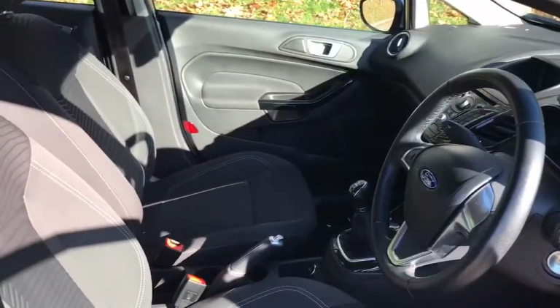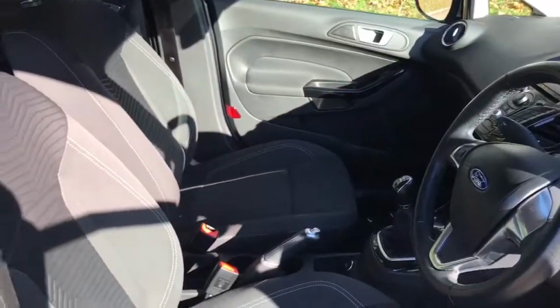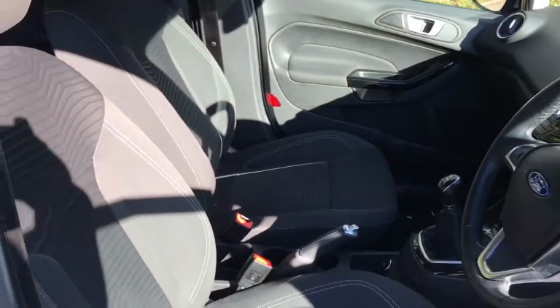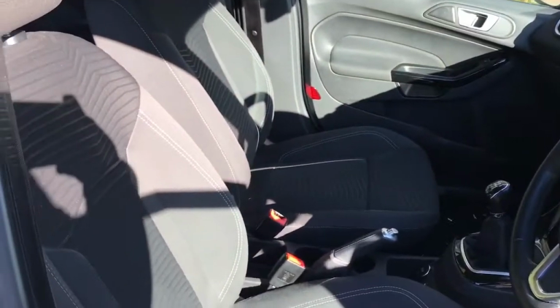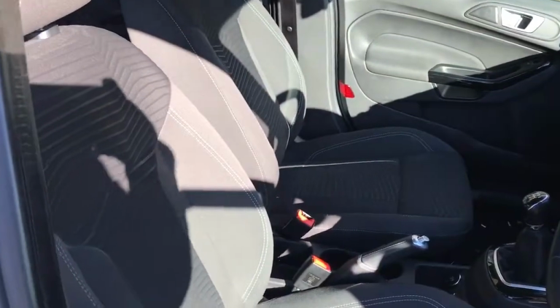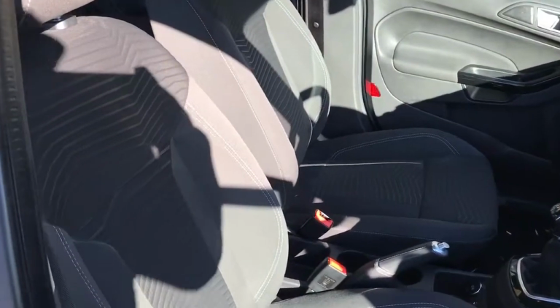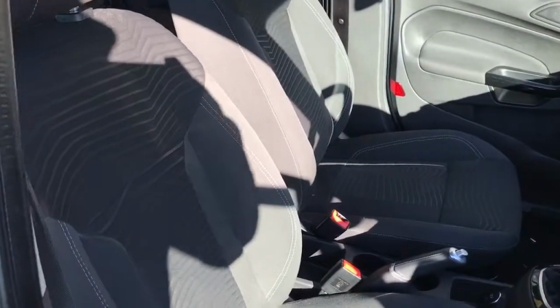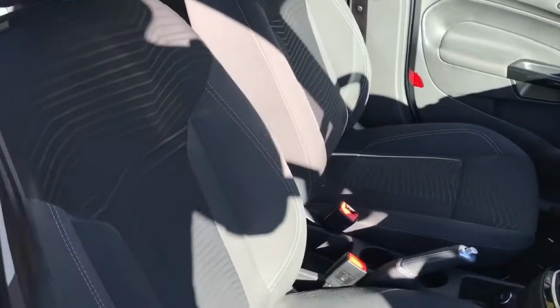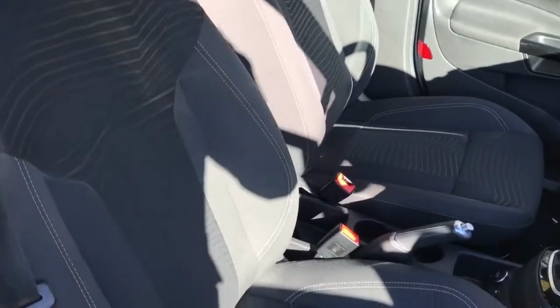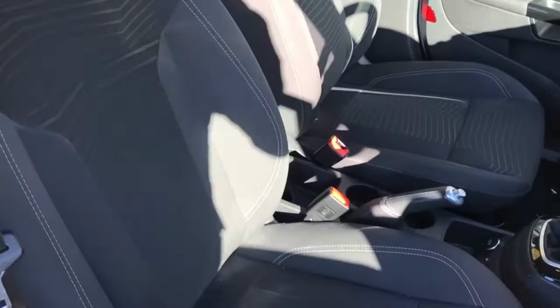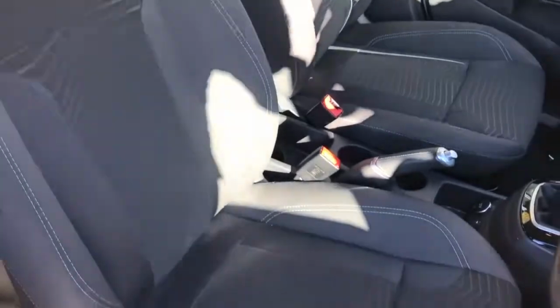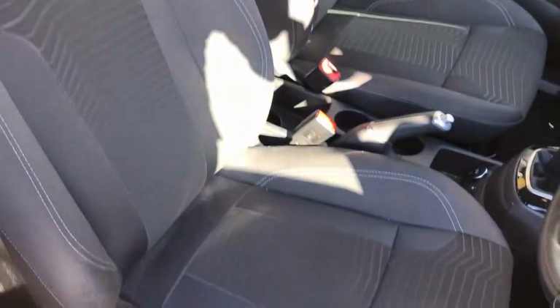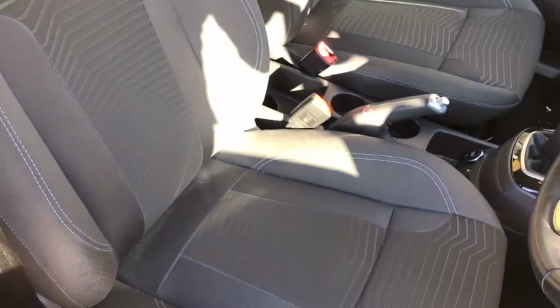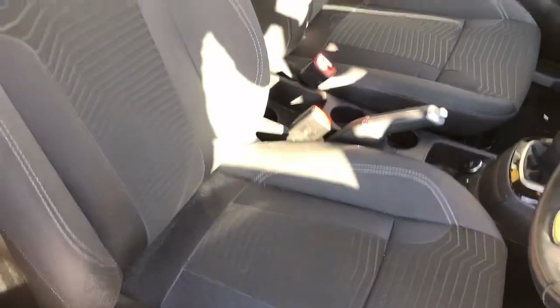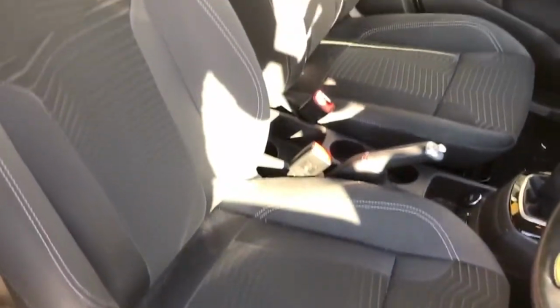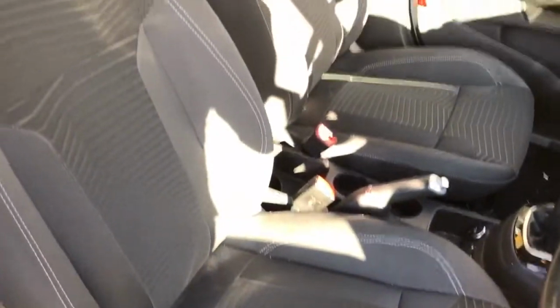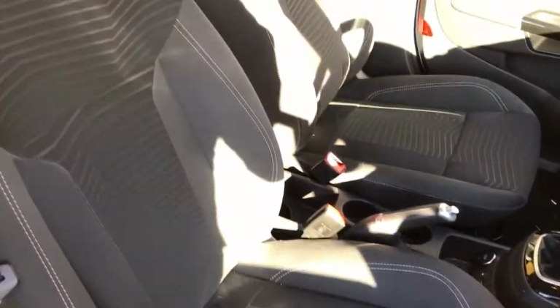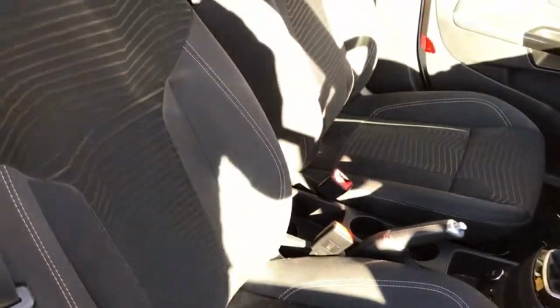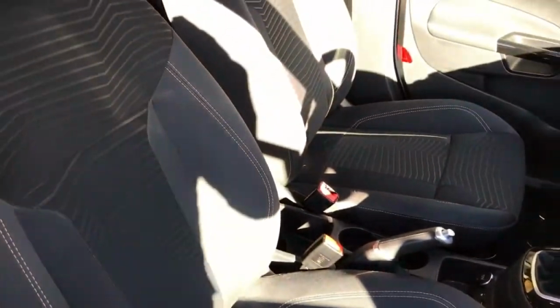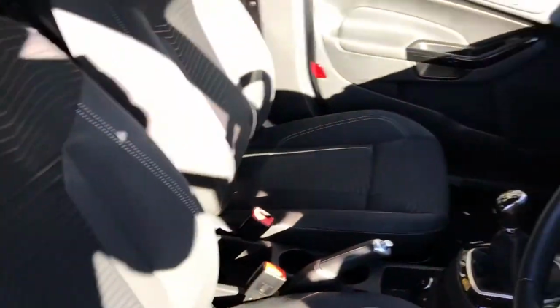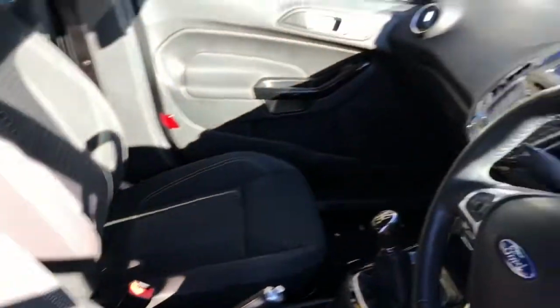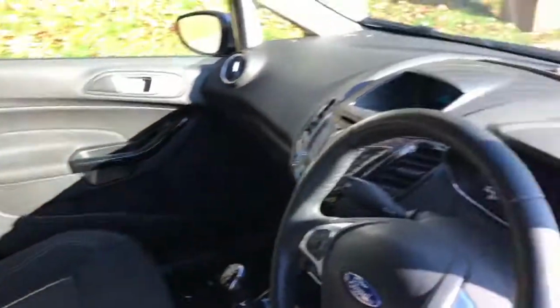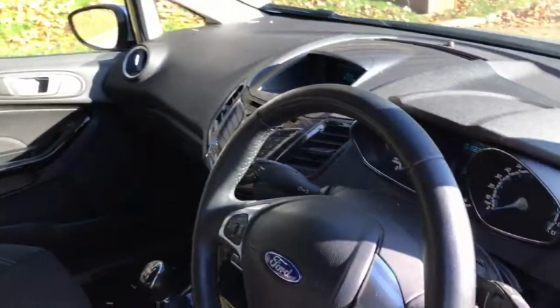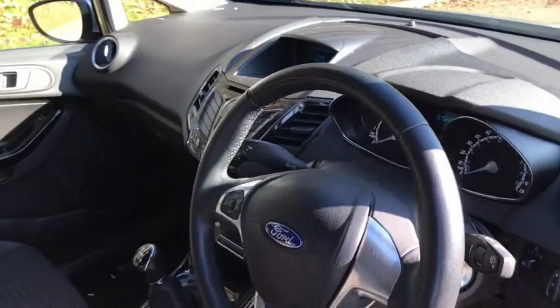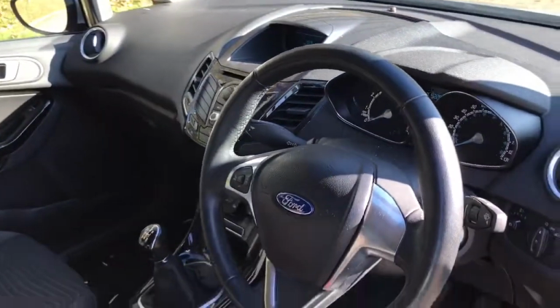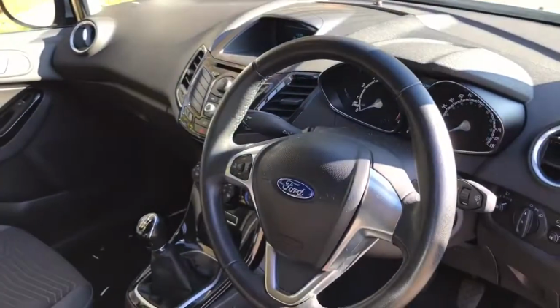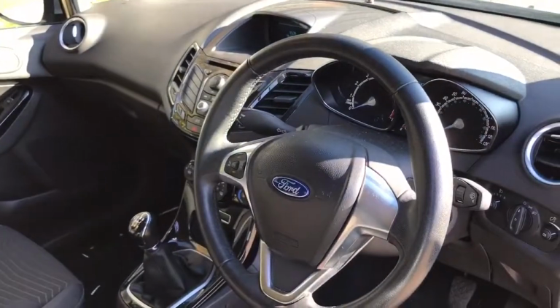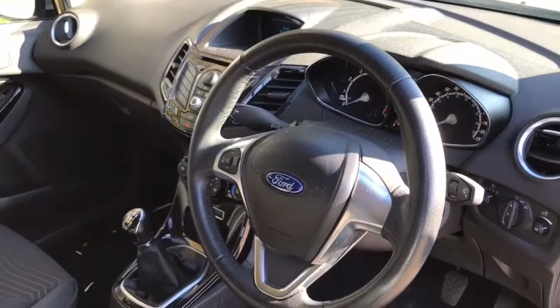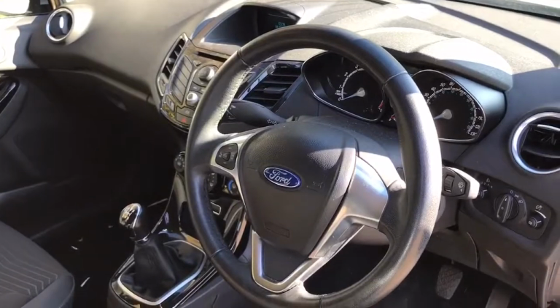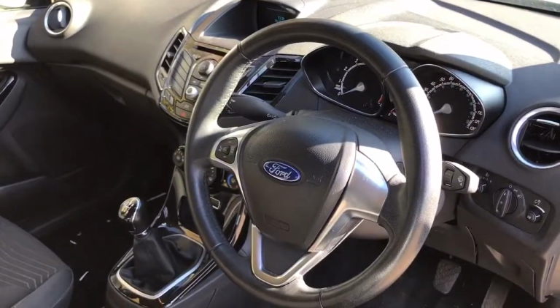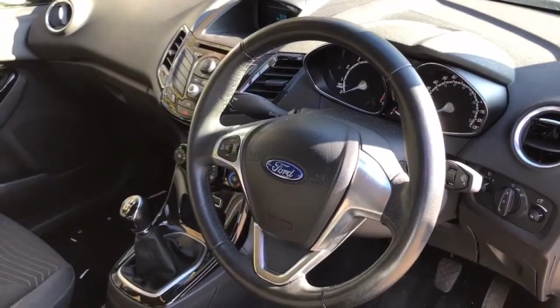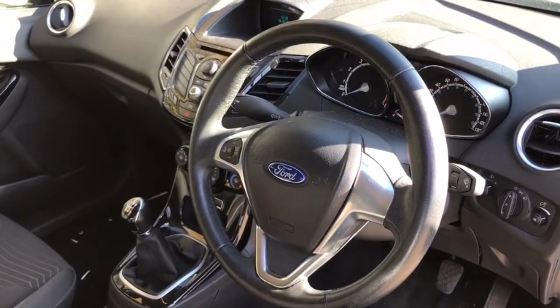Just before I climb in, I think it's well worth seeing the condition of the seats. They're basically as good as new — really, really great condition. There's plenty to run through on the dashboard, so let's hop in and we'll do that now.